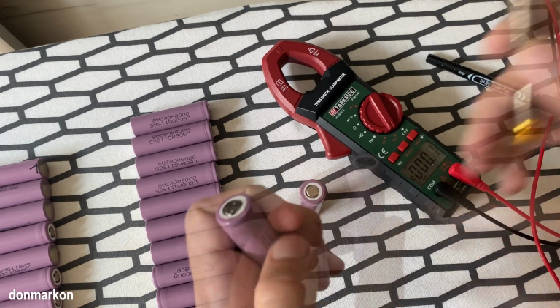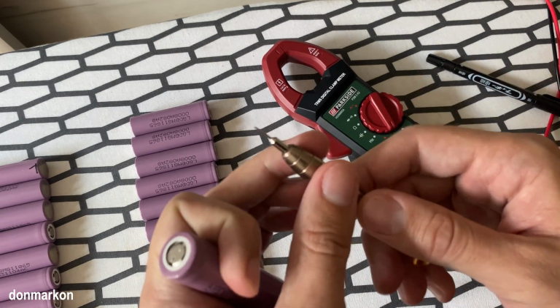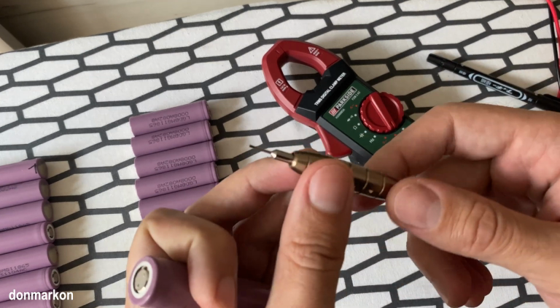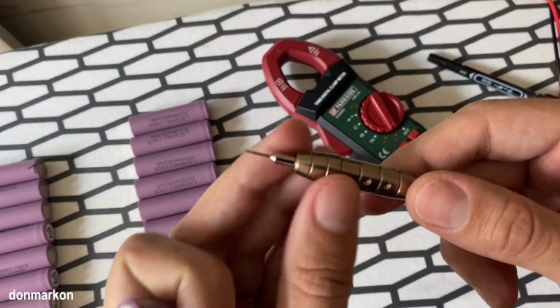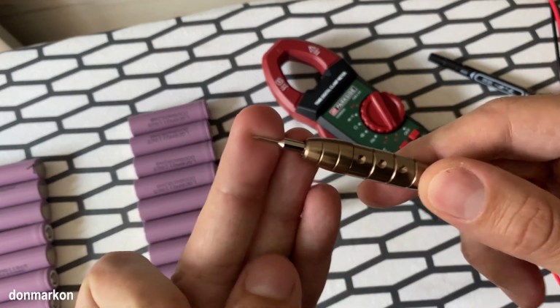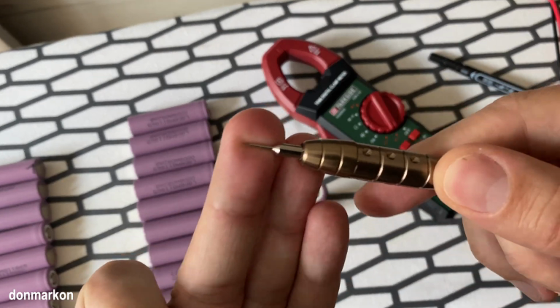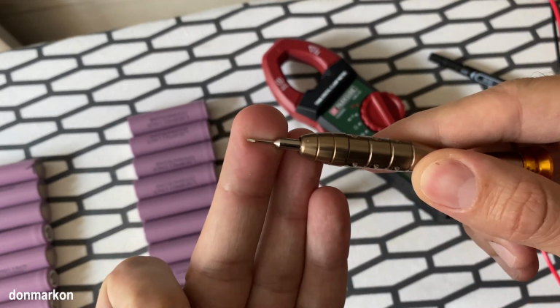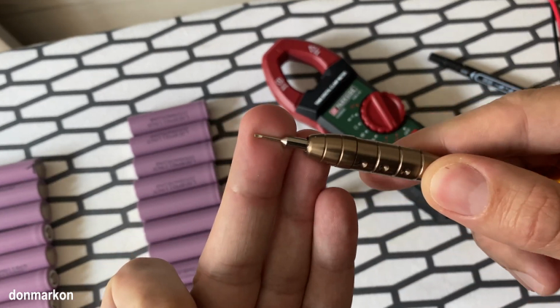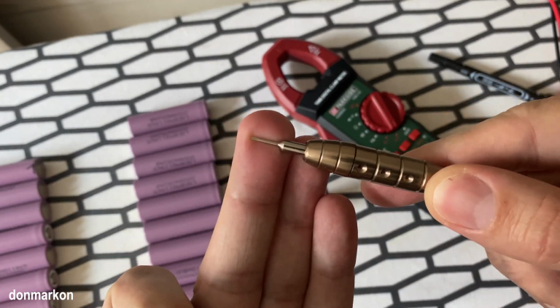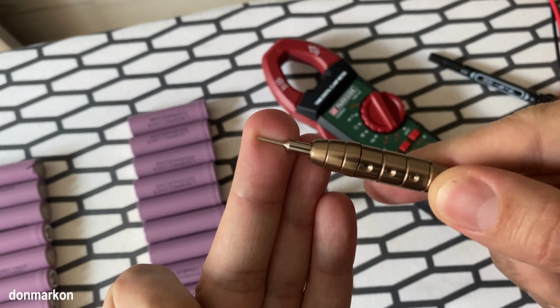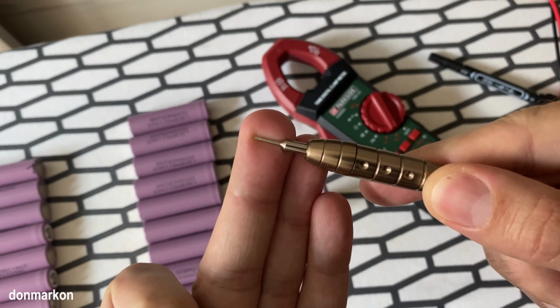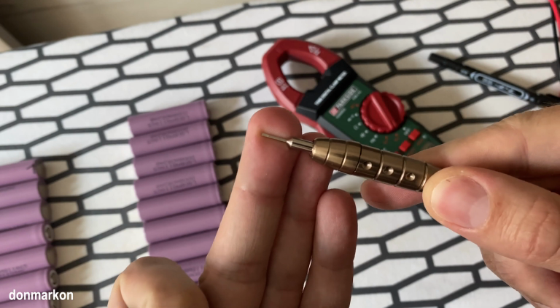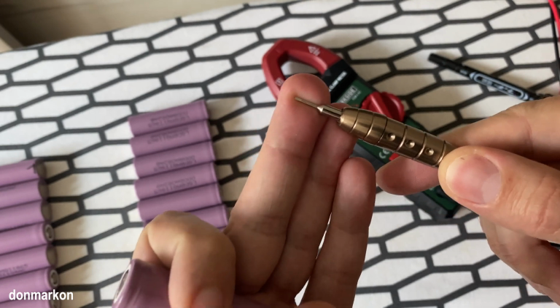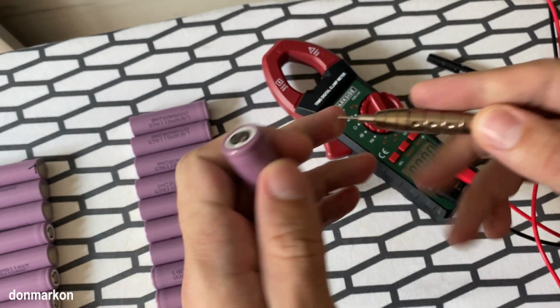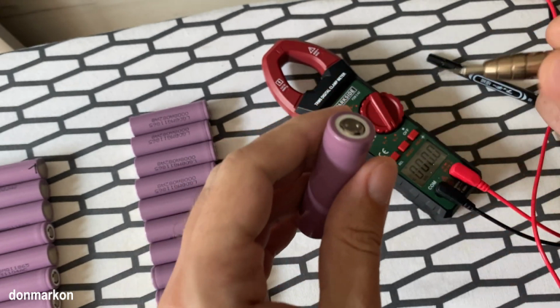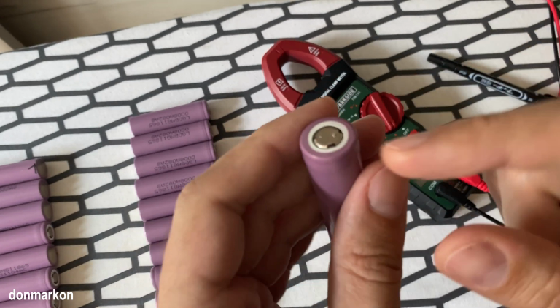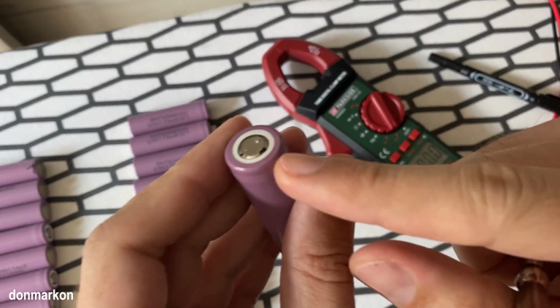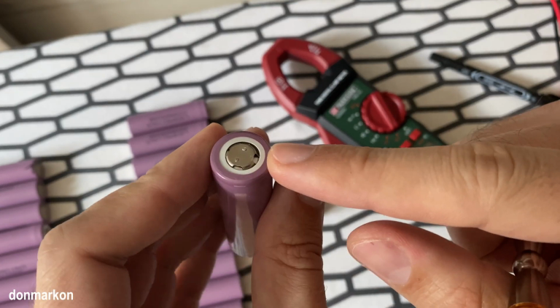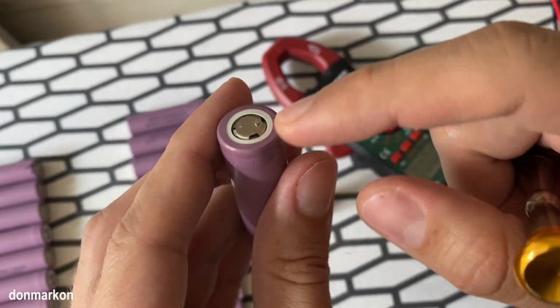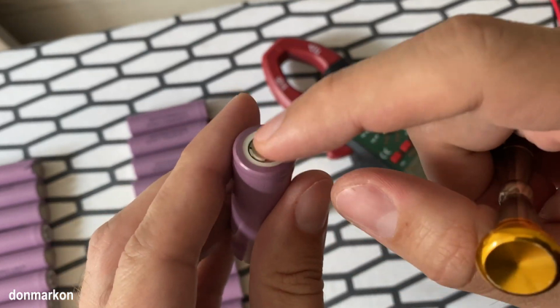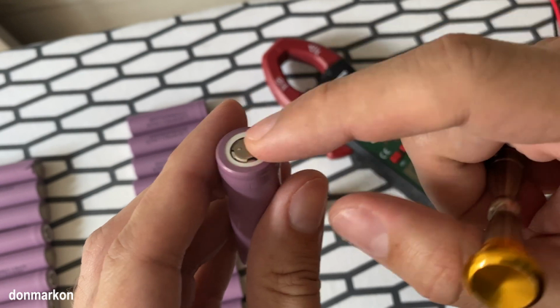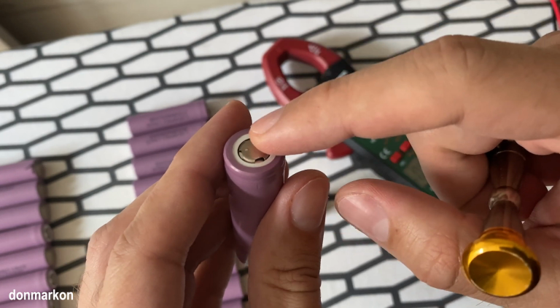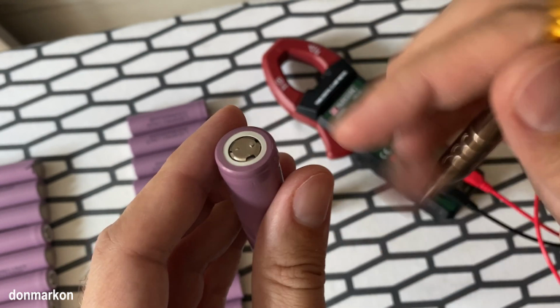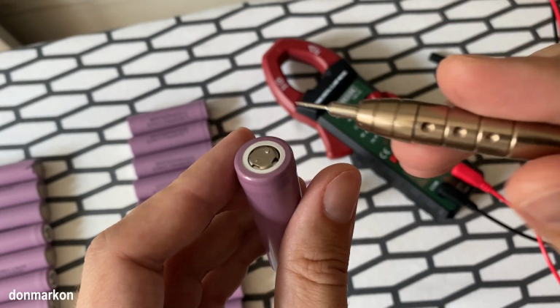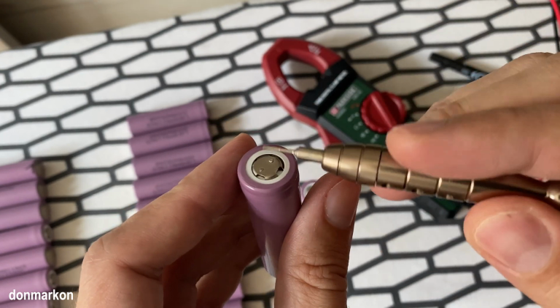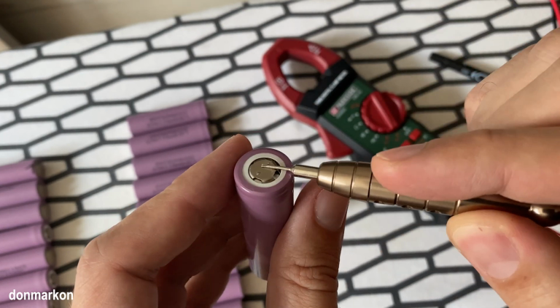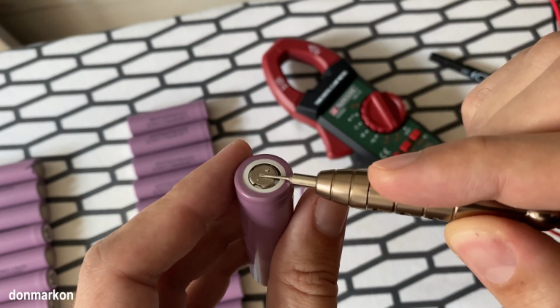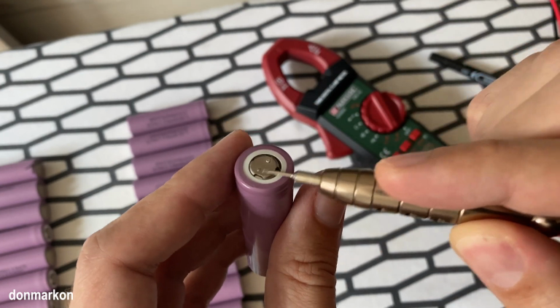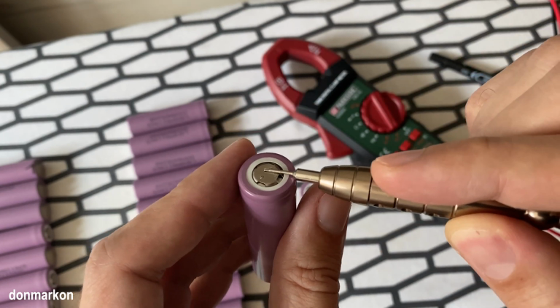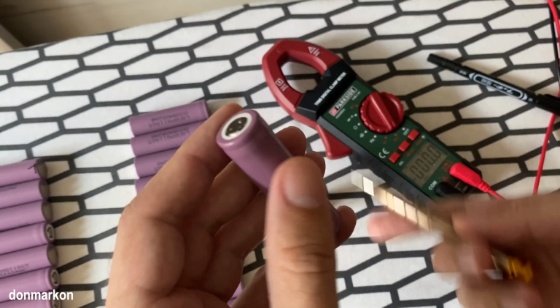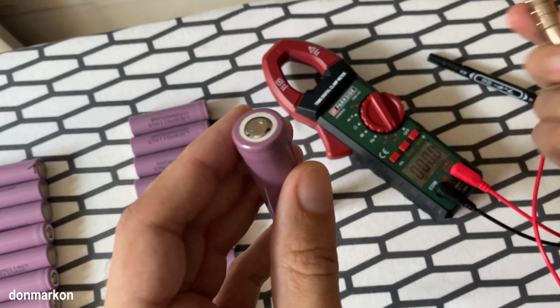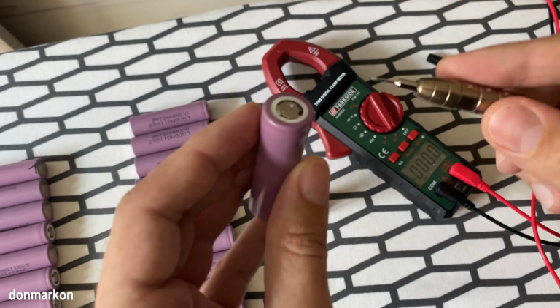What you need for this is a flat screwdriver which is really, really thin, because the main point is to go underneath the positive cap and press the pressure valve in the middle. So let's do it.